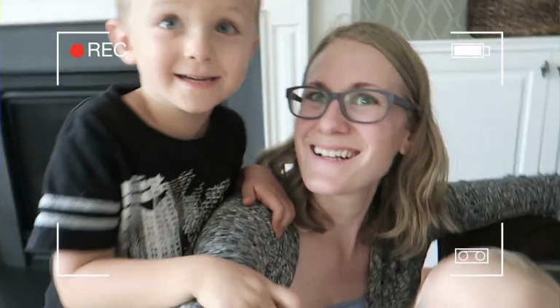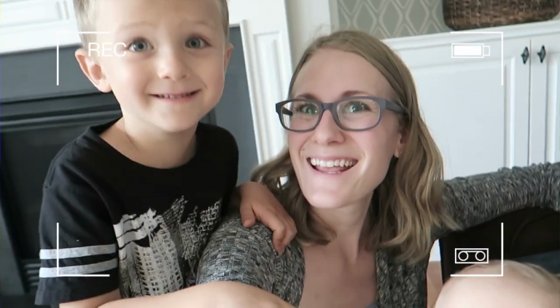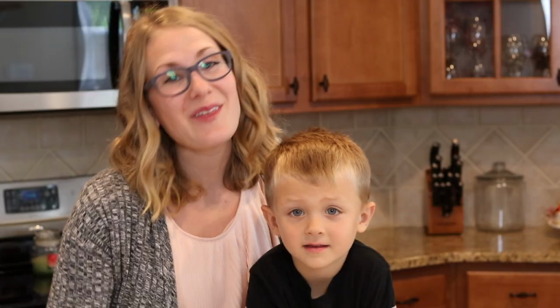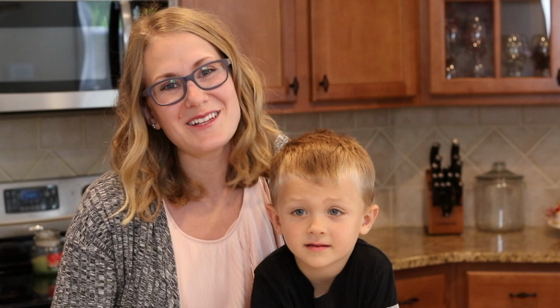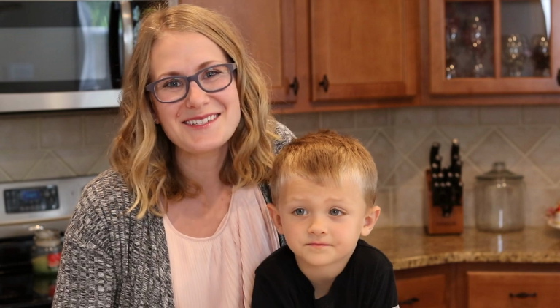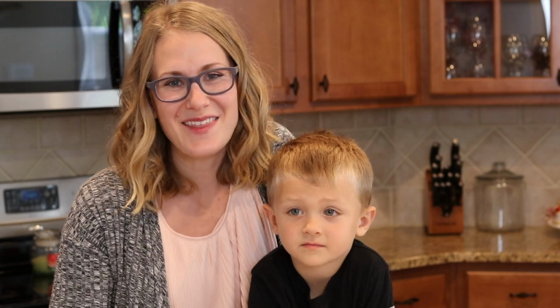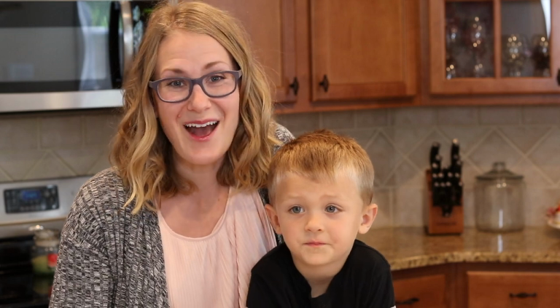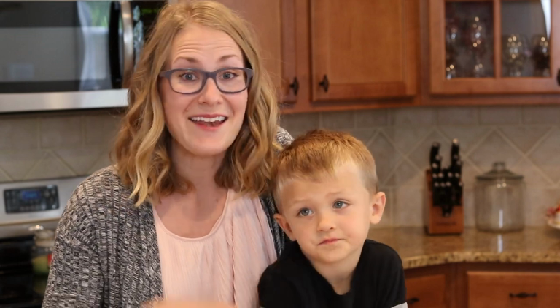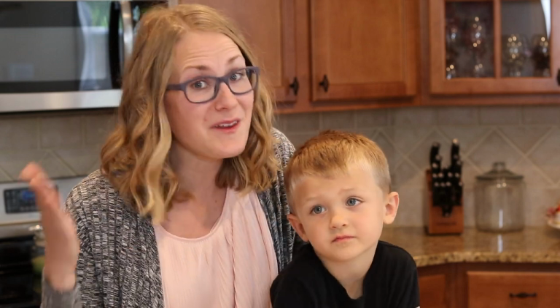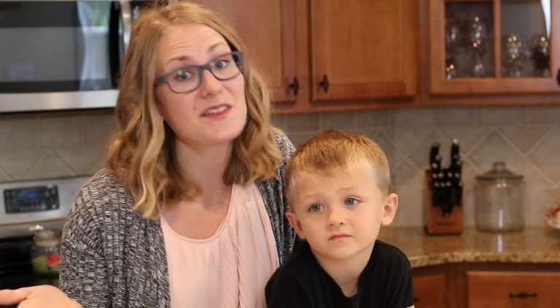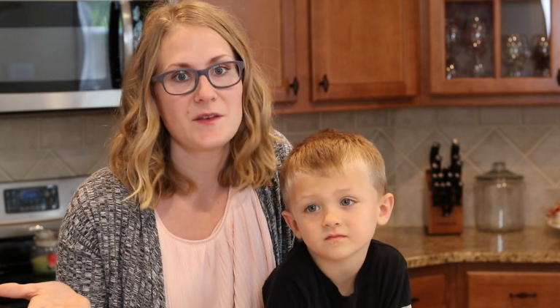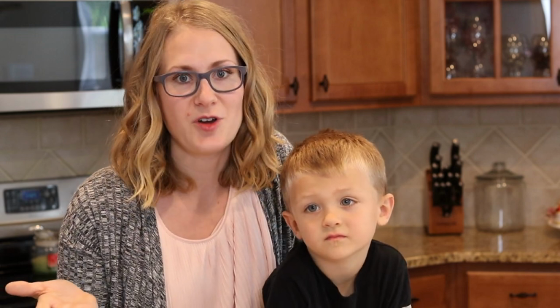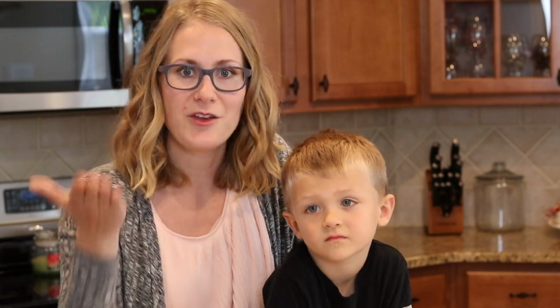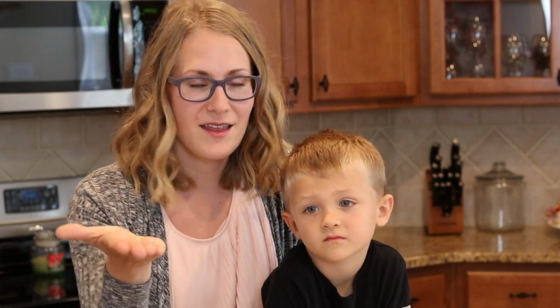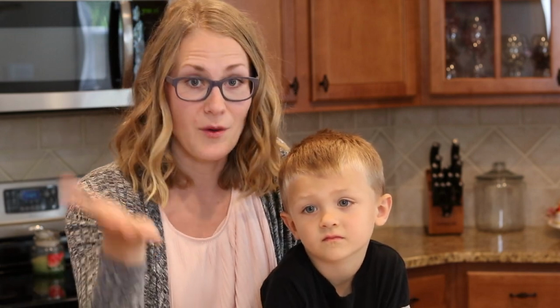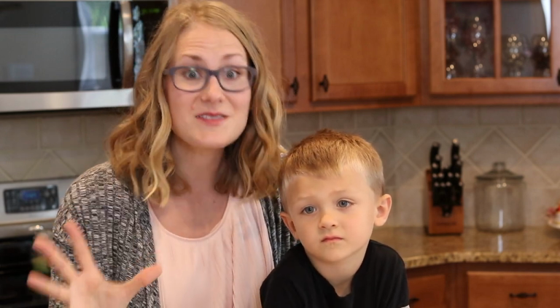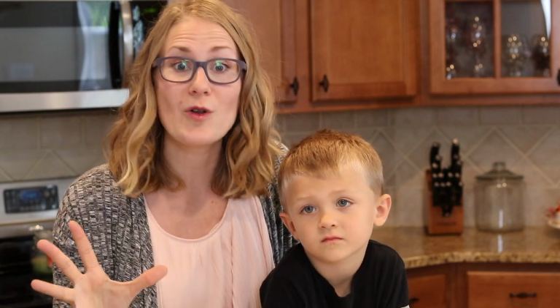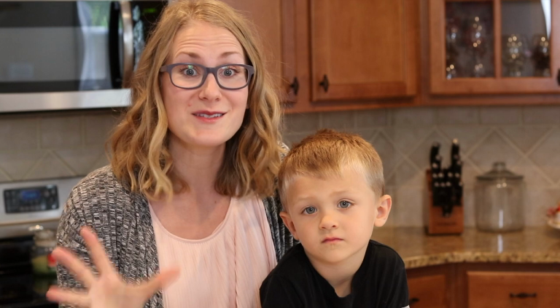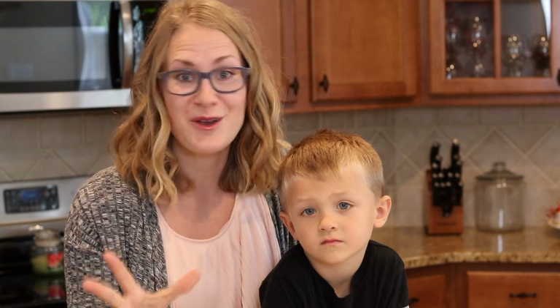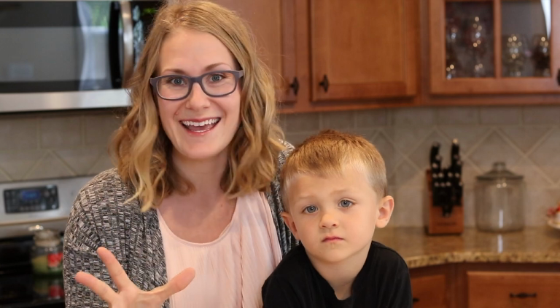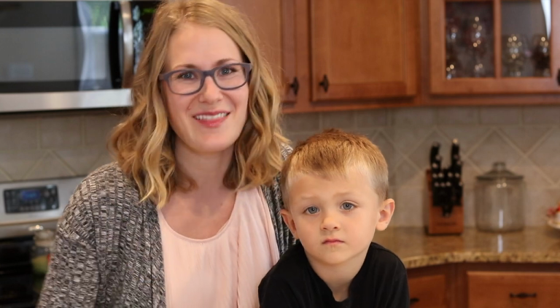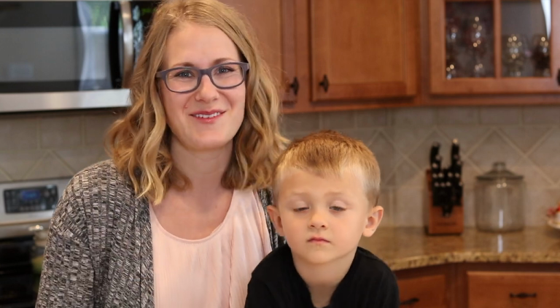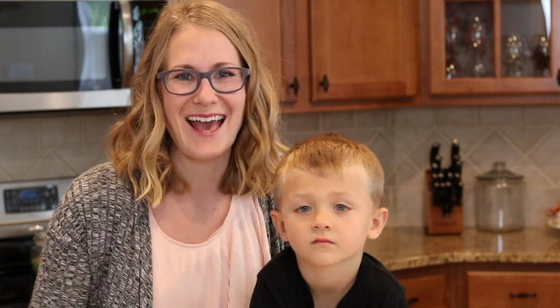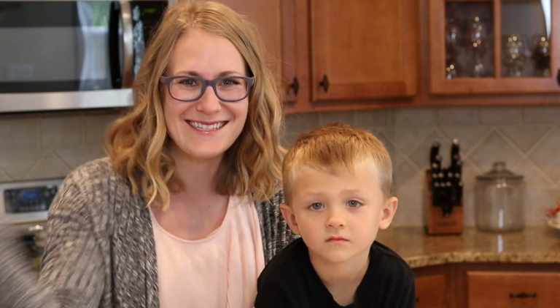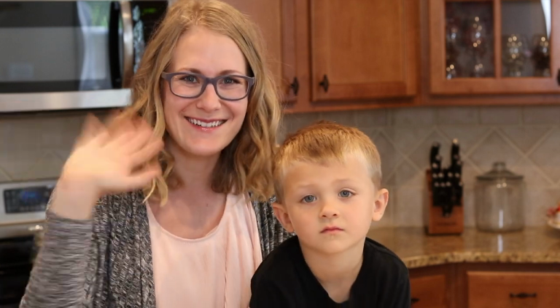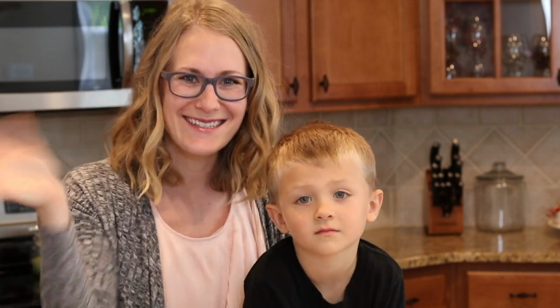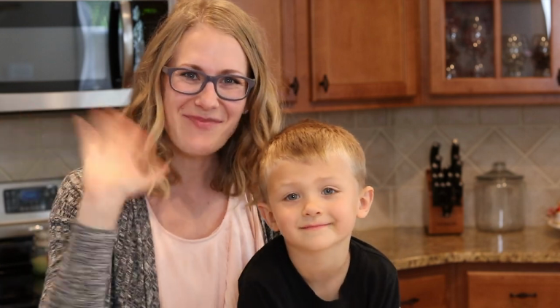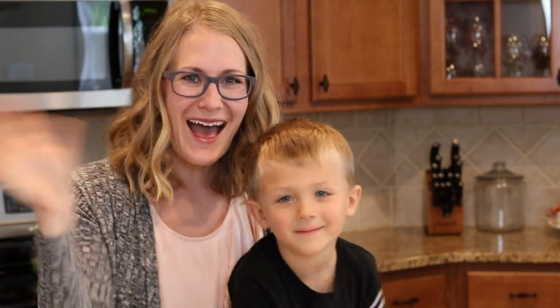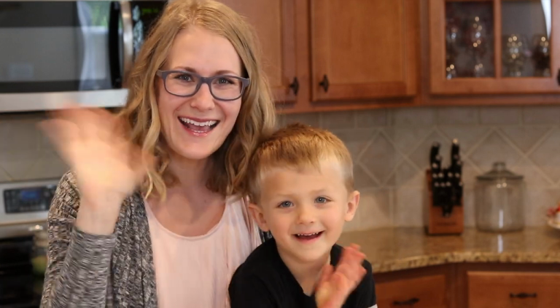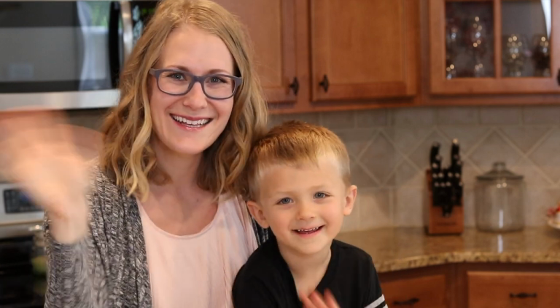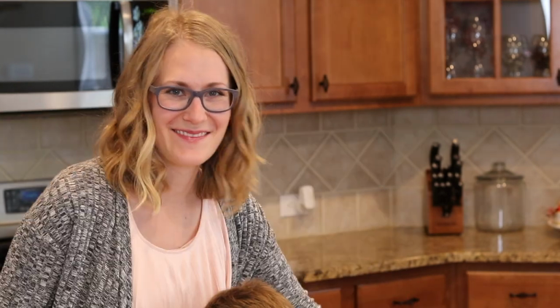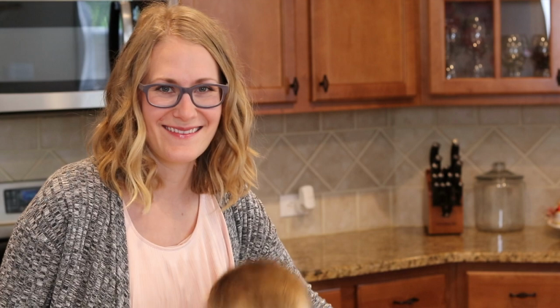We really hope that you guys enjoyed the video and definitely give this recipe a try, and you'll have to let us know — is this the world's best slow cooker chicken? We'd love to hear from you guys. See you soon. Bye. Bye.